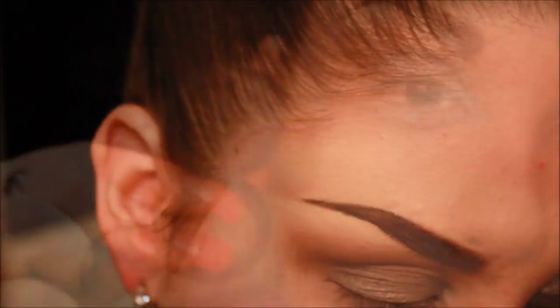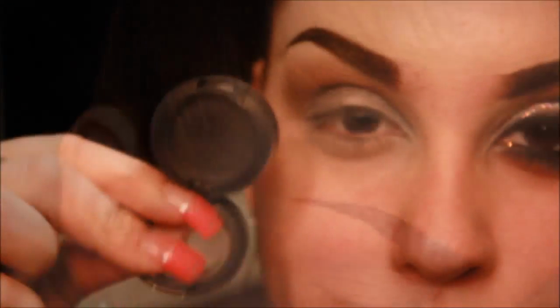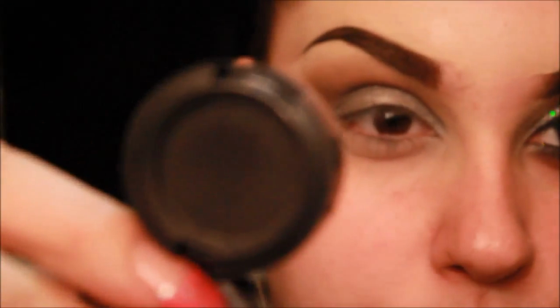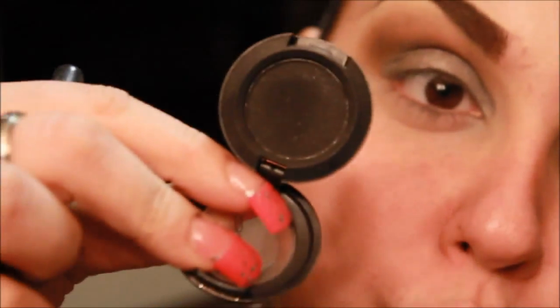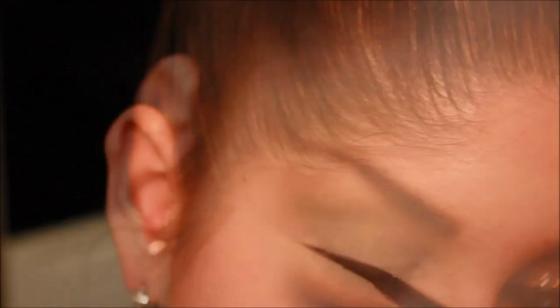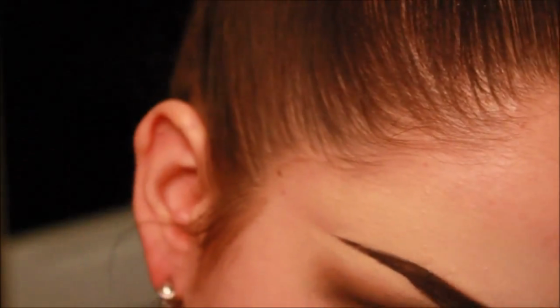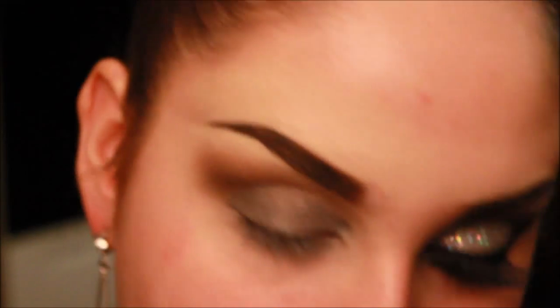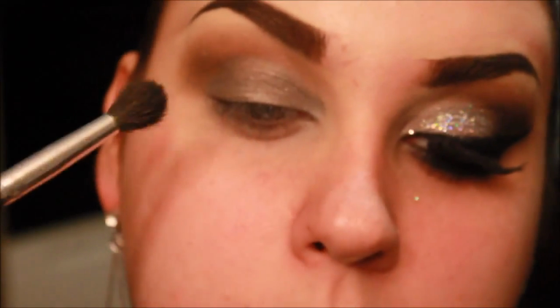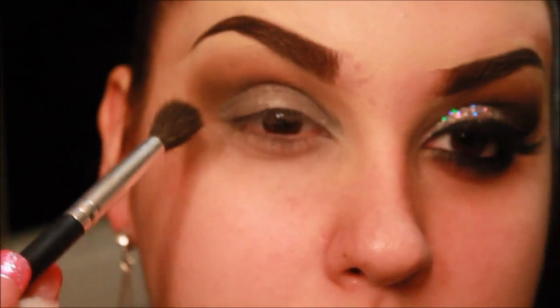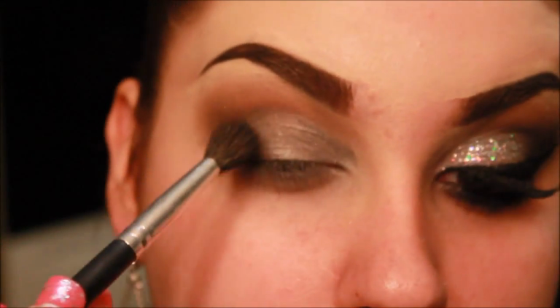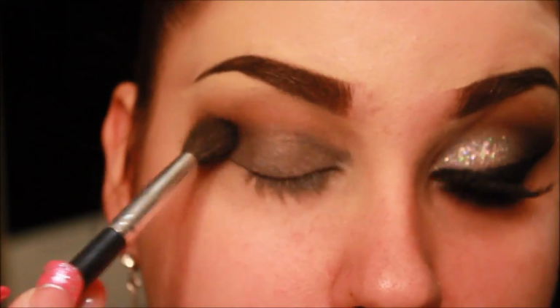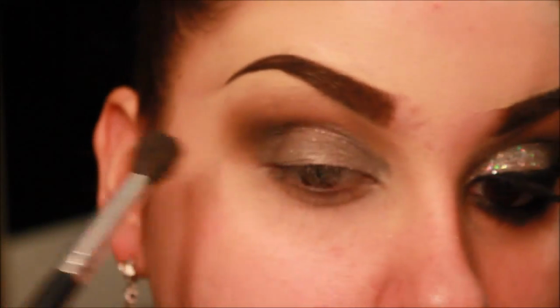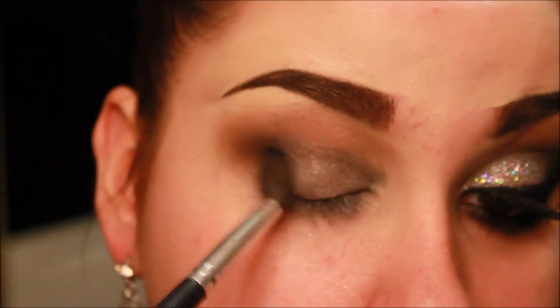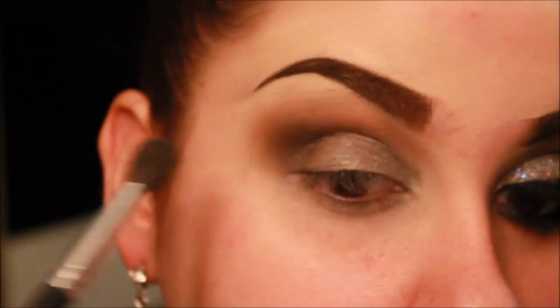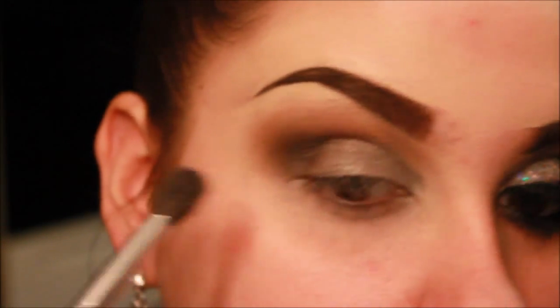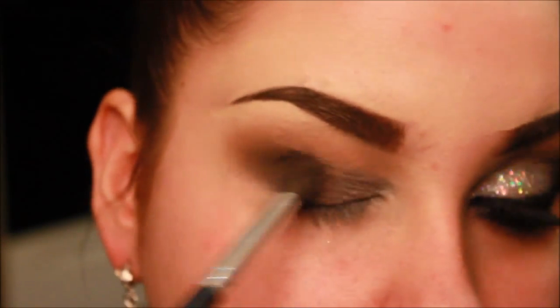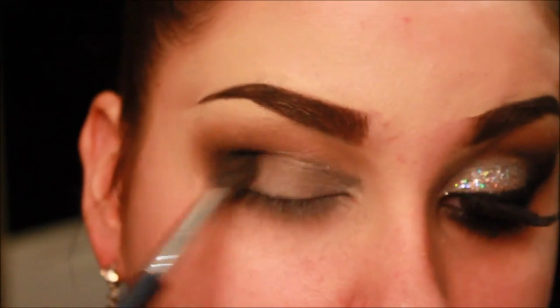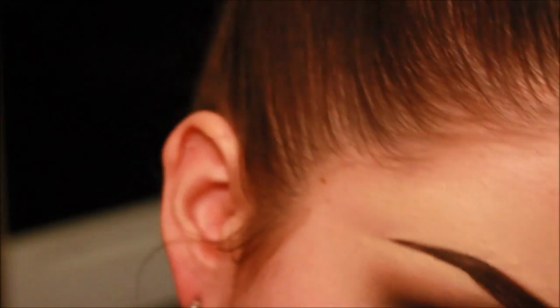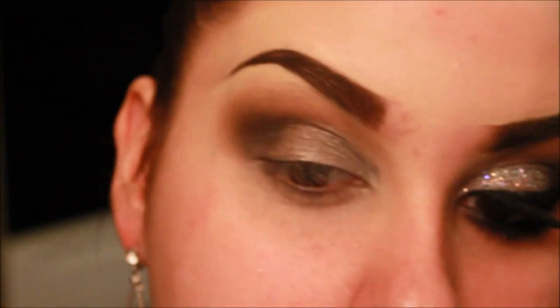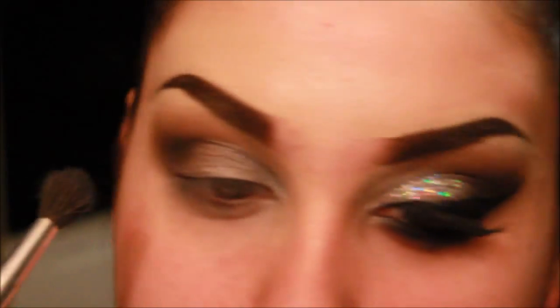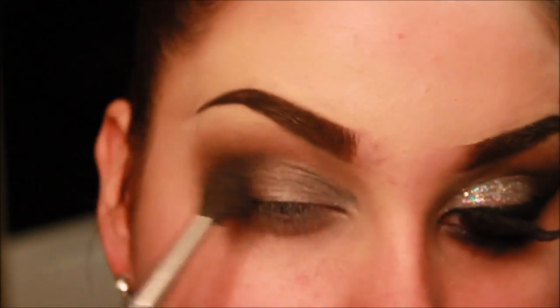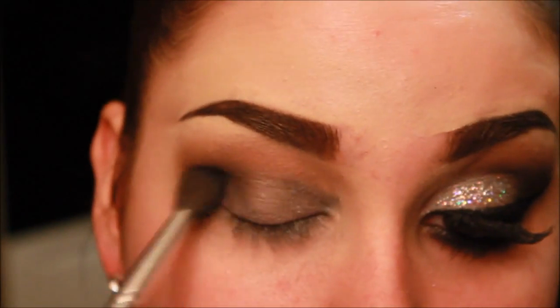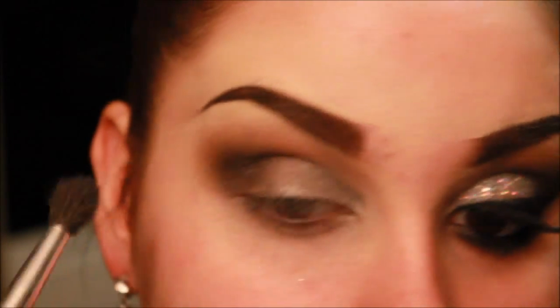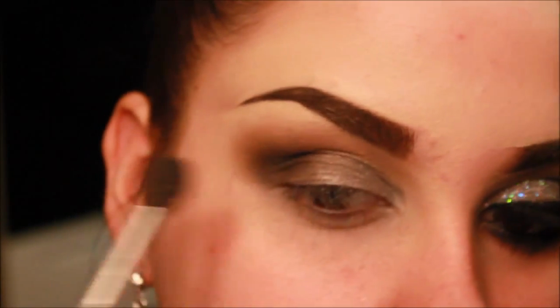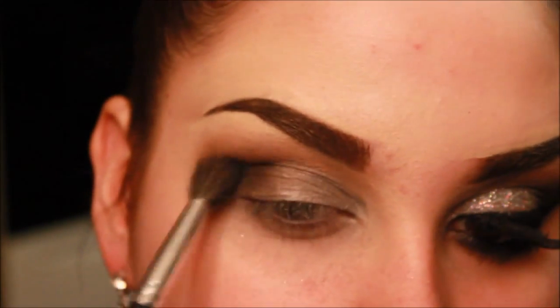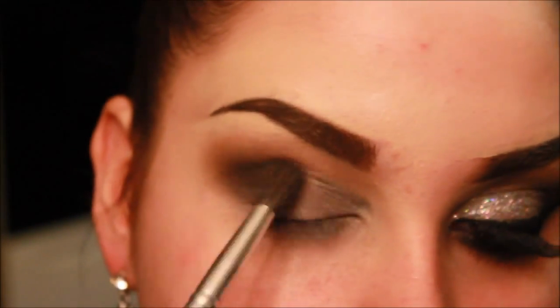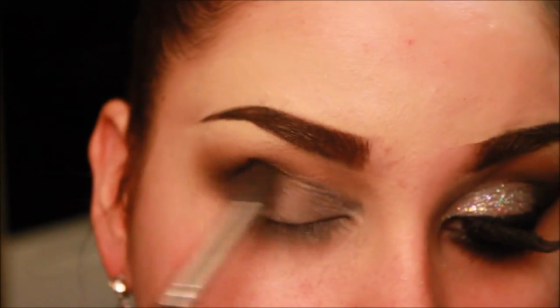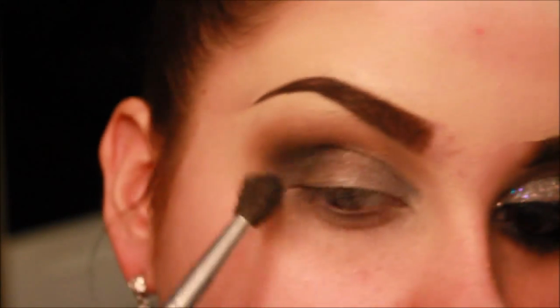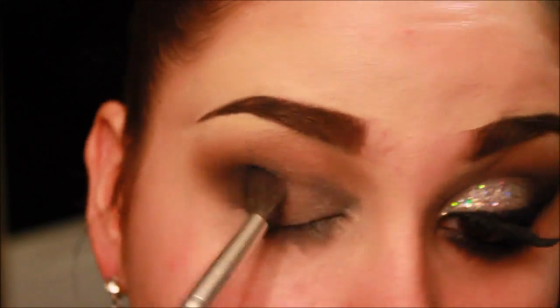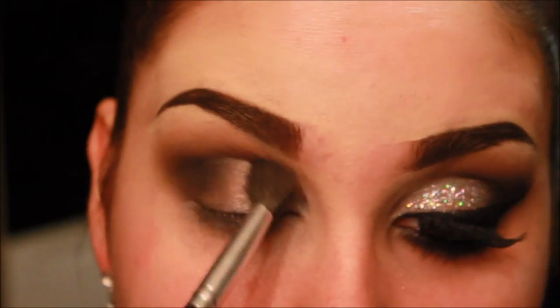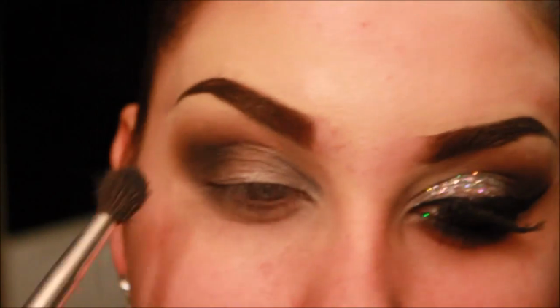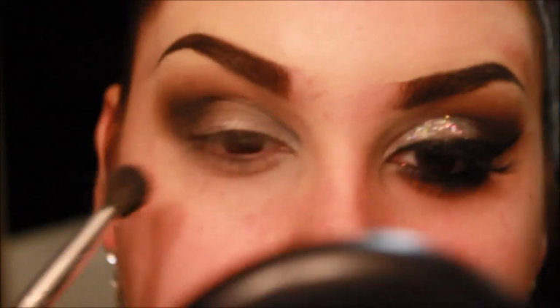Now I'm taking Carbon by MAC and applying this on my outer corner to really darken up the look and give a gorgeous smoky look. I'm going to be wearing this out tonight, and it will be dark out, so I want to make sure my eyes pop and look very smoky and very glittery.